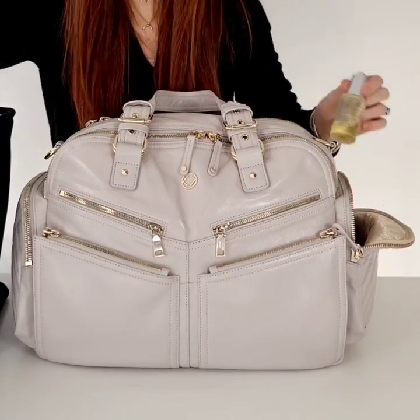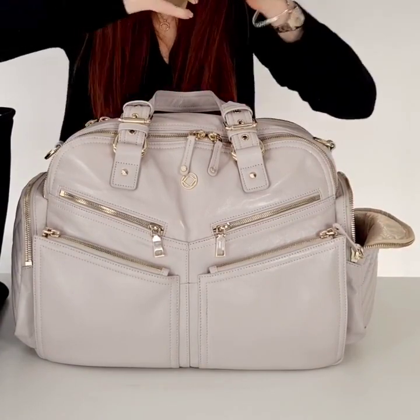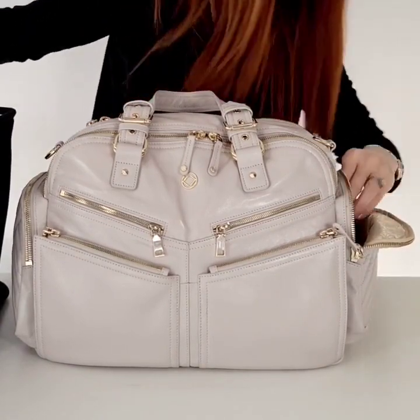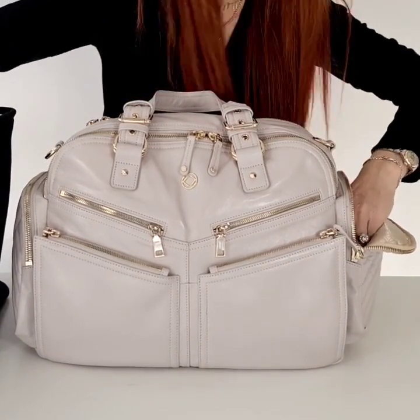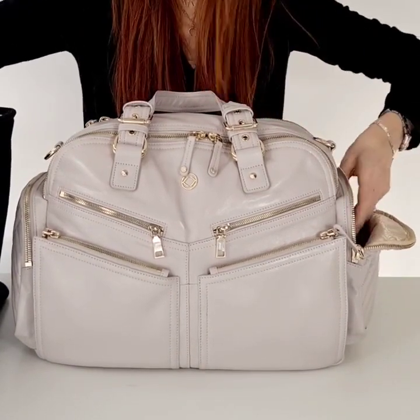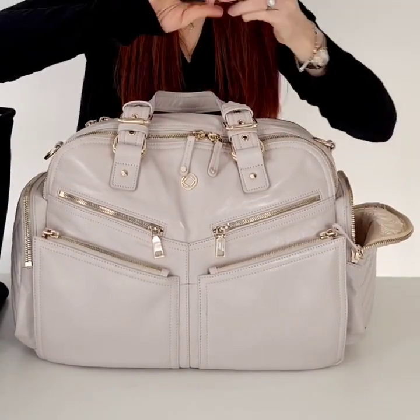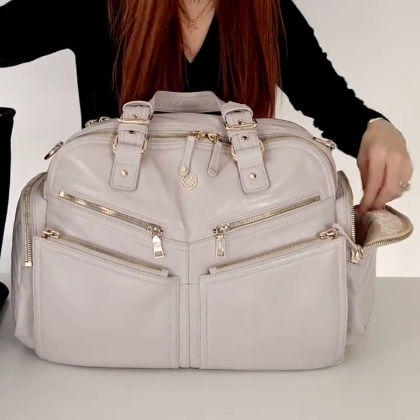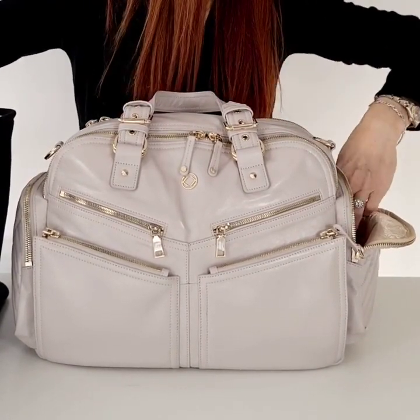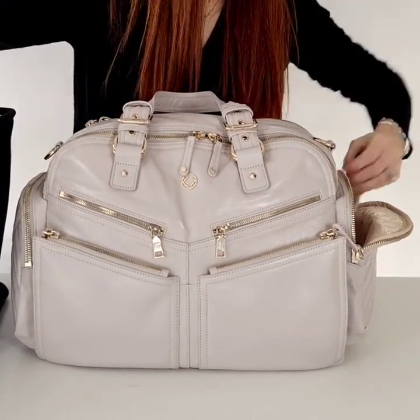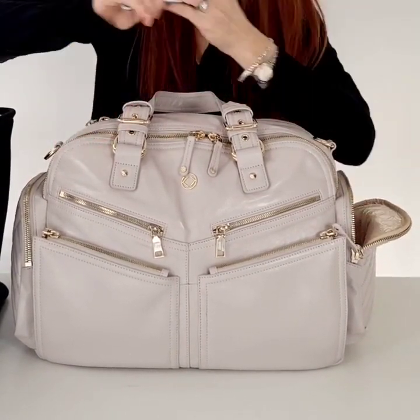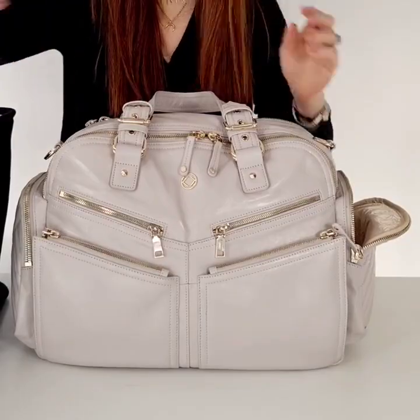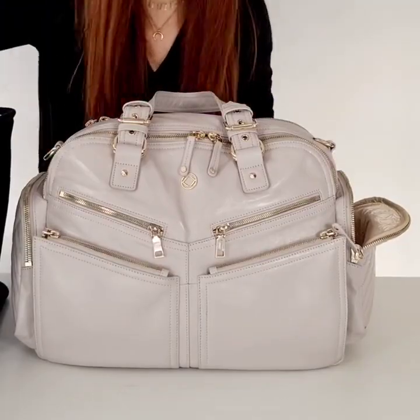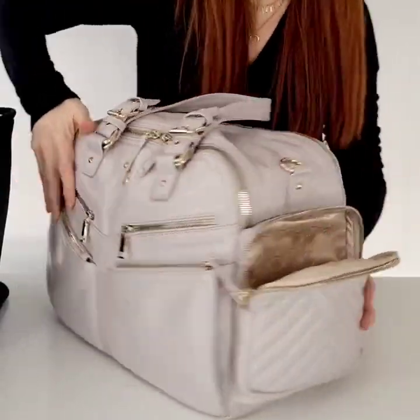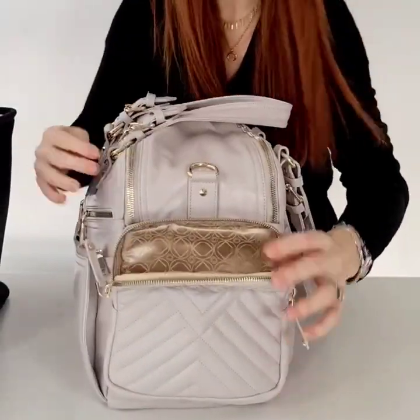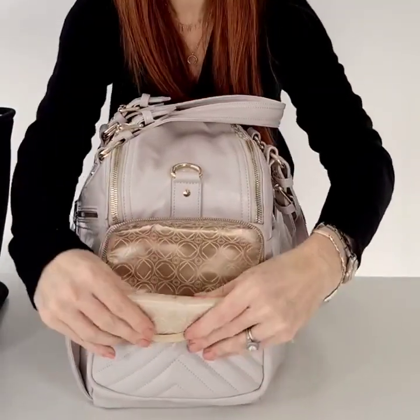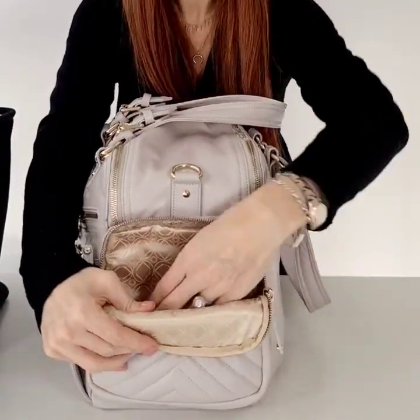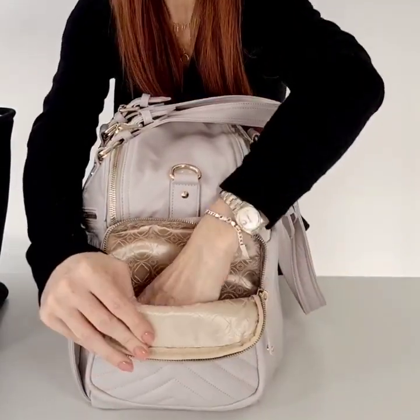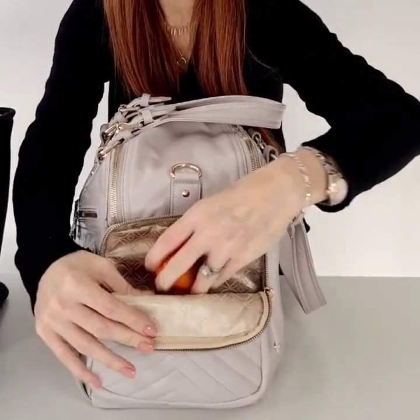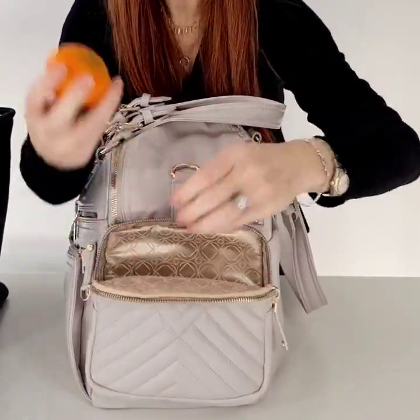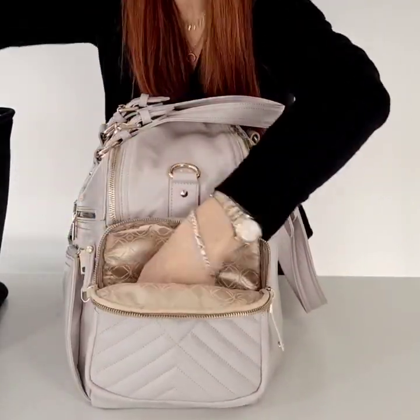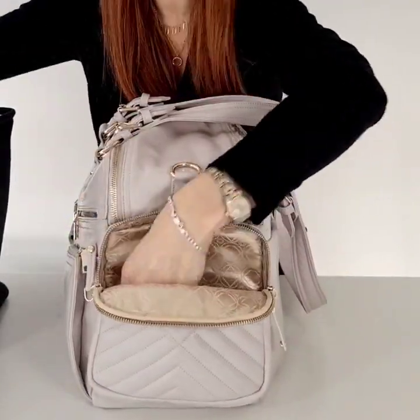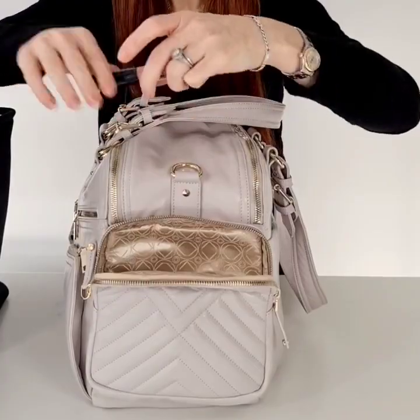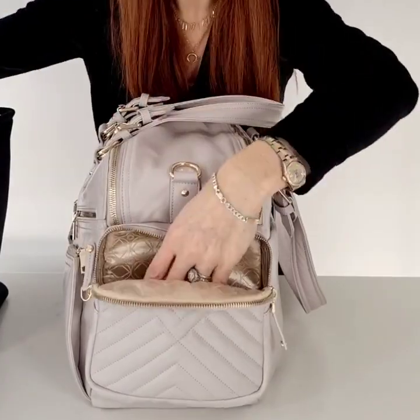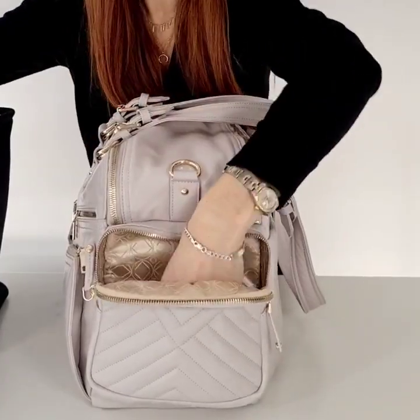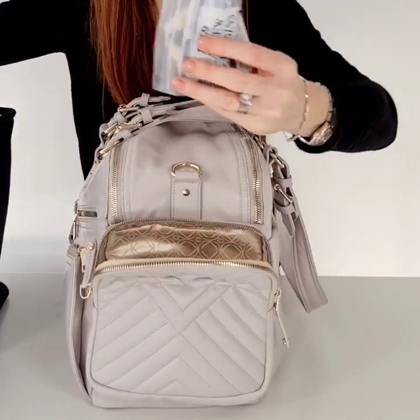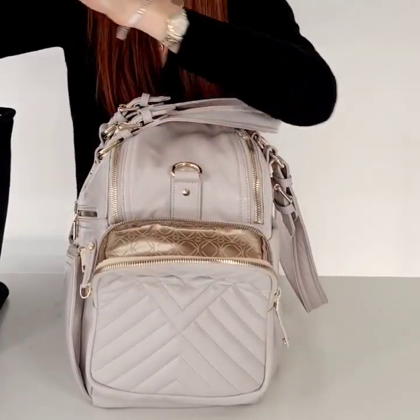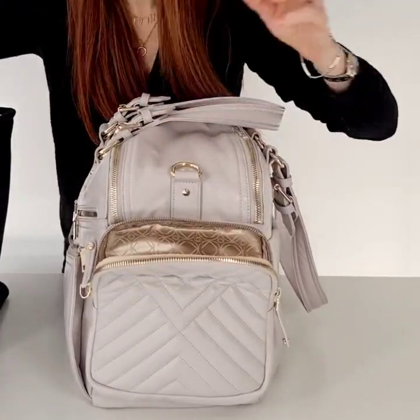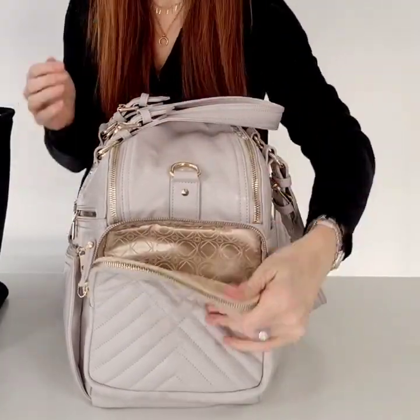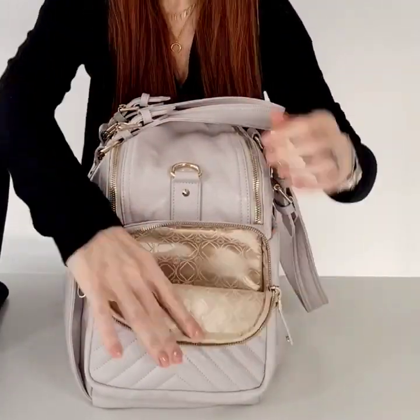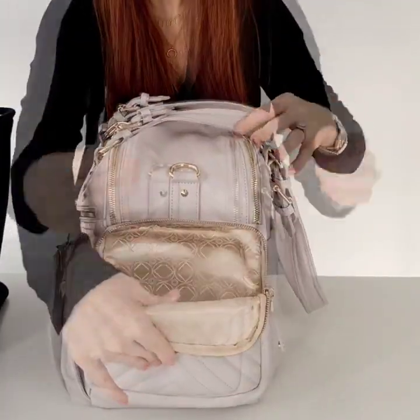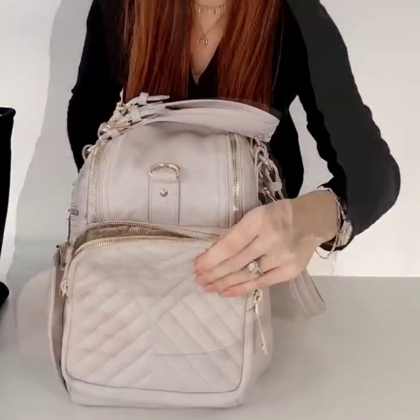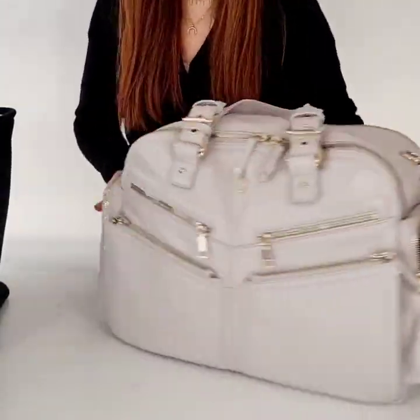I have got my toiletries down the side. I have got my brush. Let me turn this around just so you can see everything. I have got my fruit and I've got a lip product — there you go. So that's the first pocket.